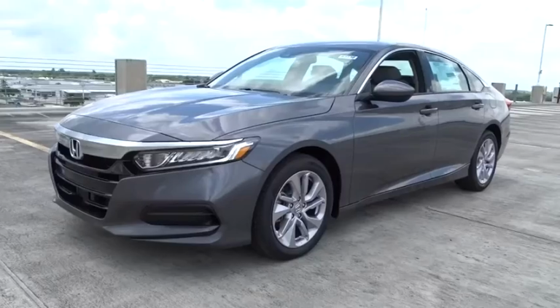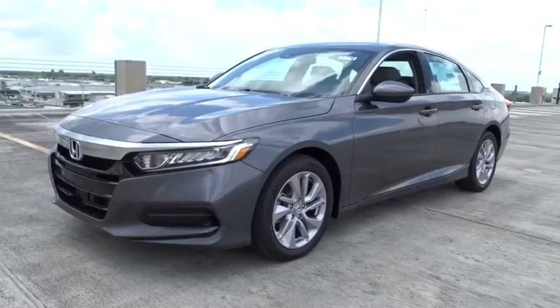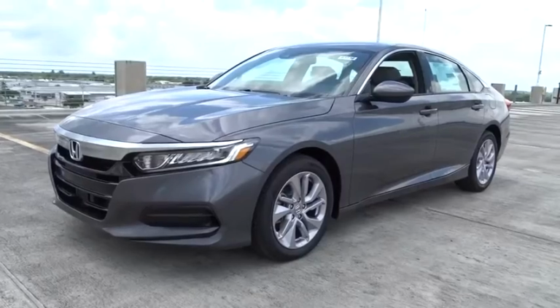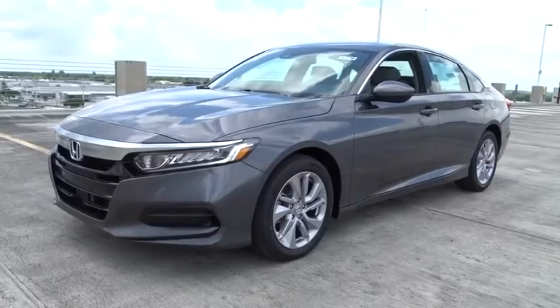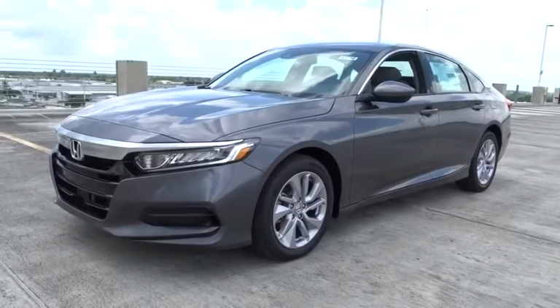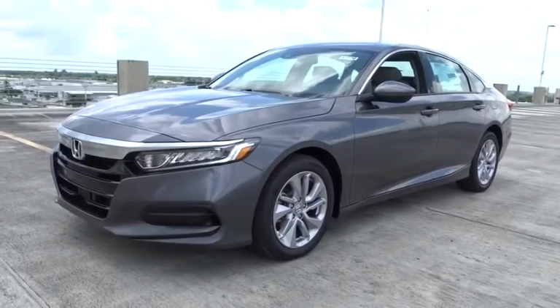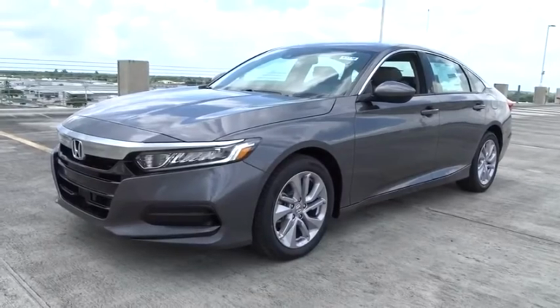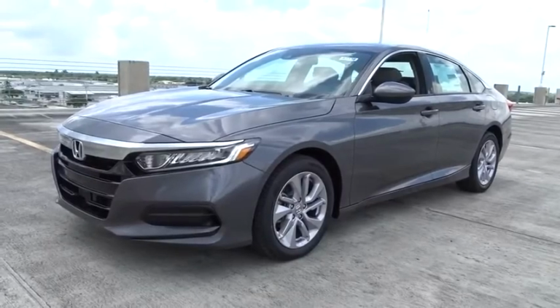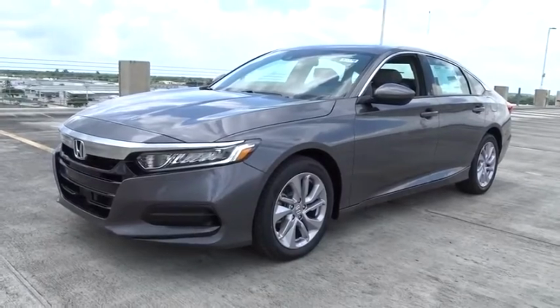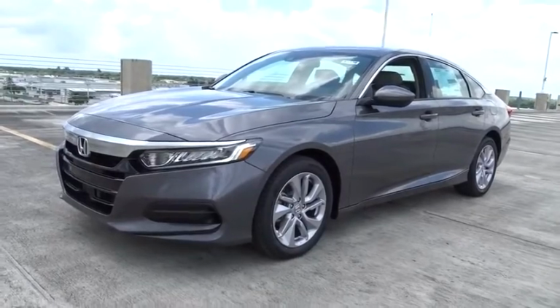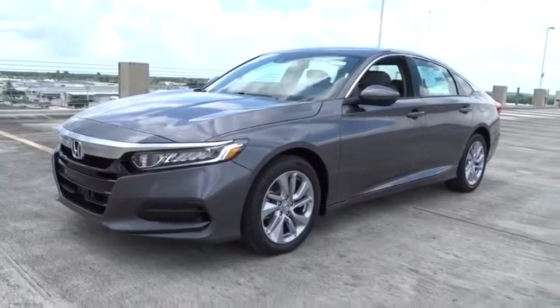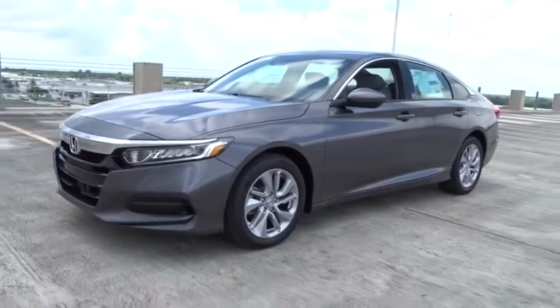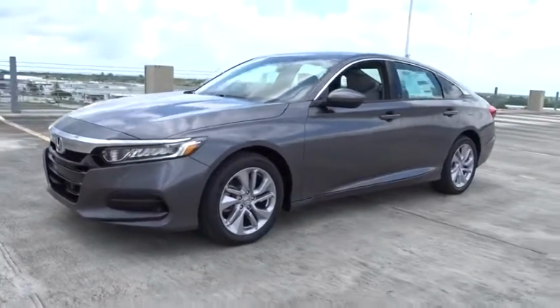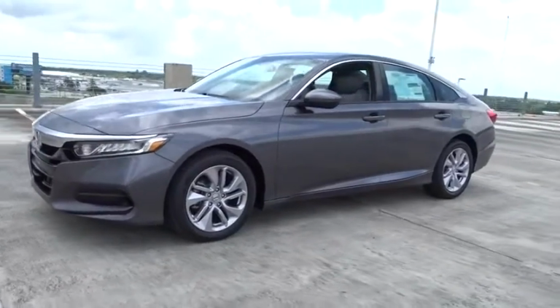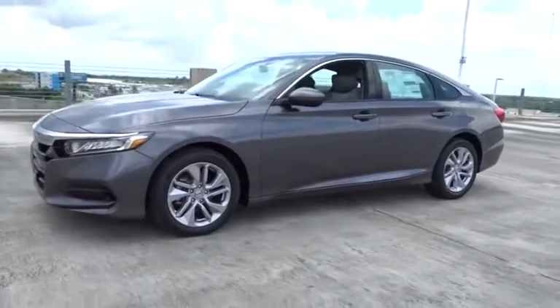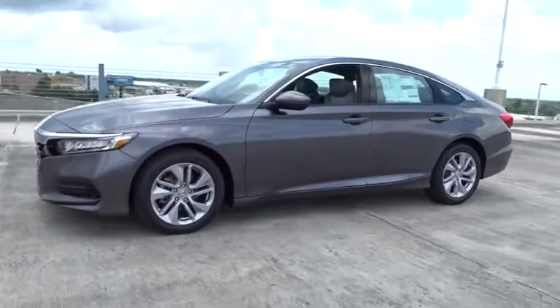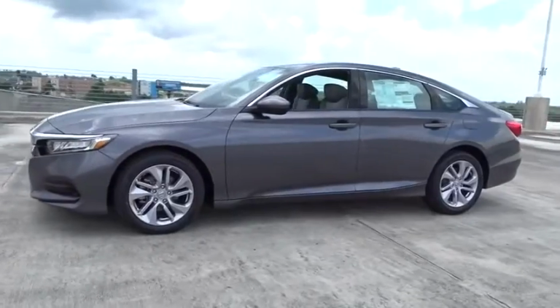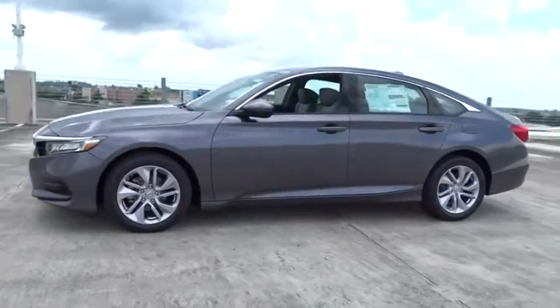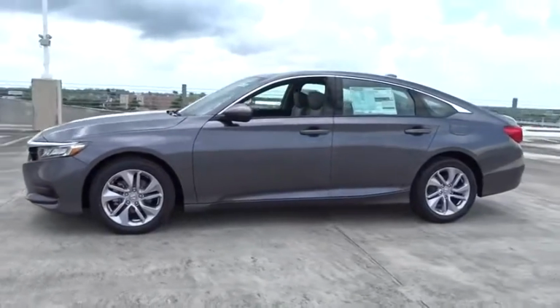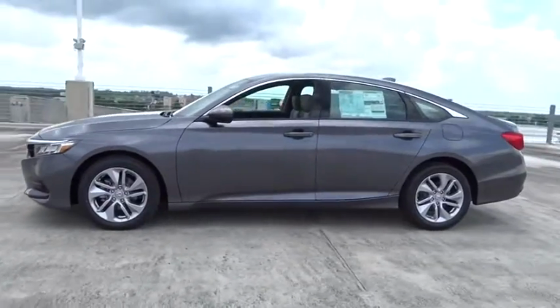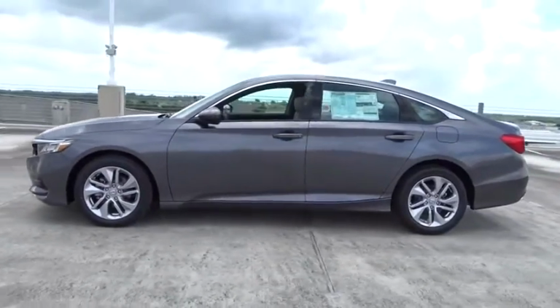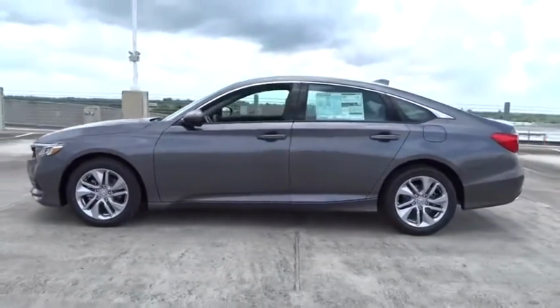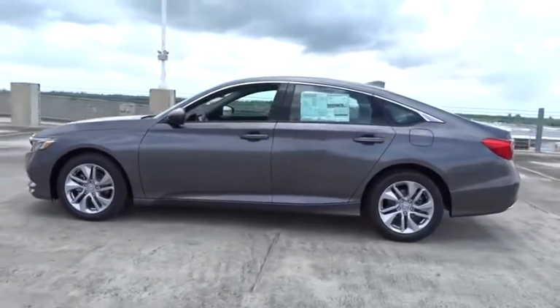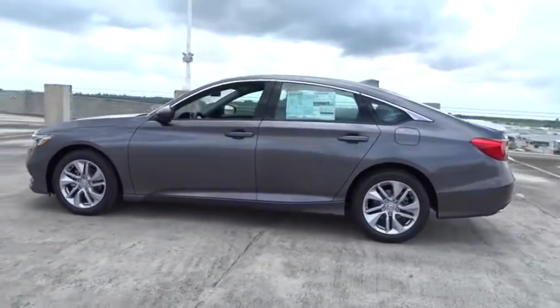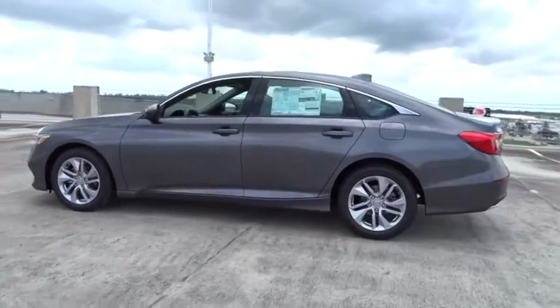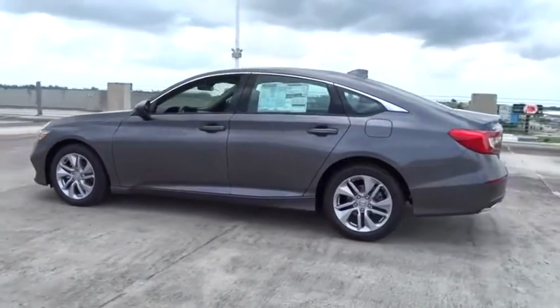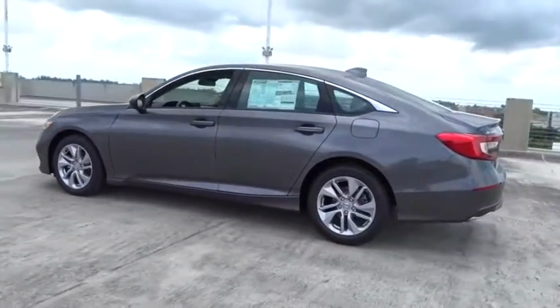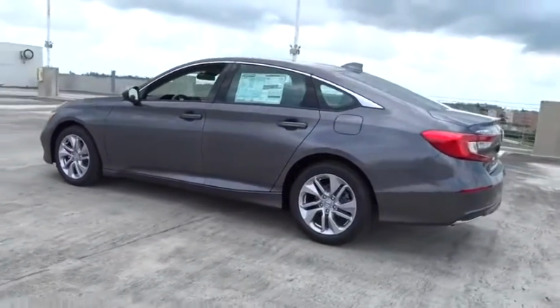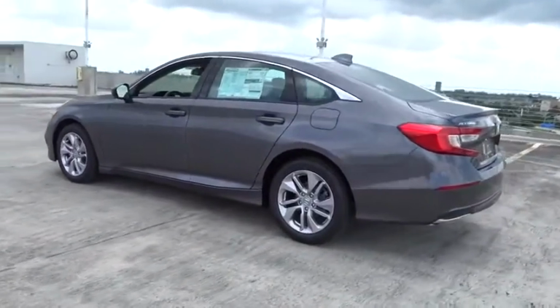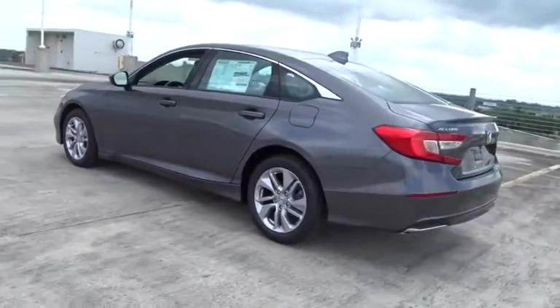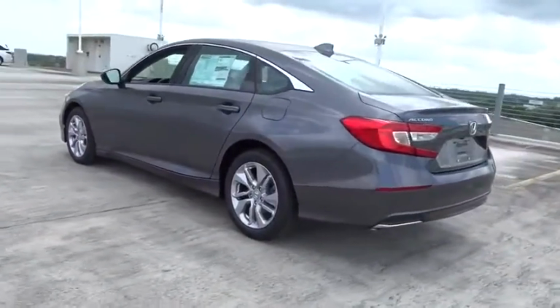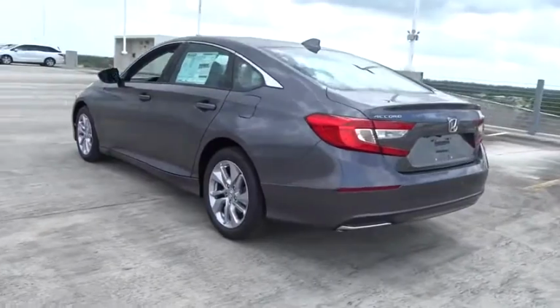Come test drive the 2020 Honda Accord. Ingeniously simple, yet overflowing with luxury and technological creativity. All that and more in the Accord.